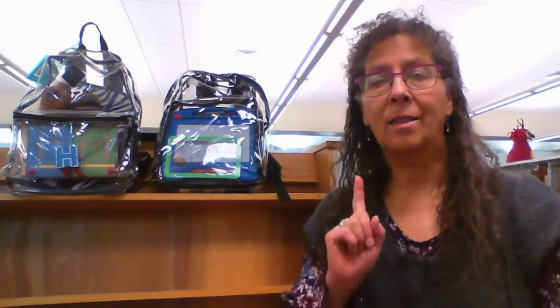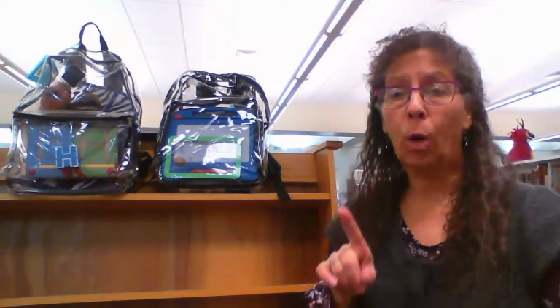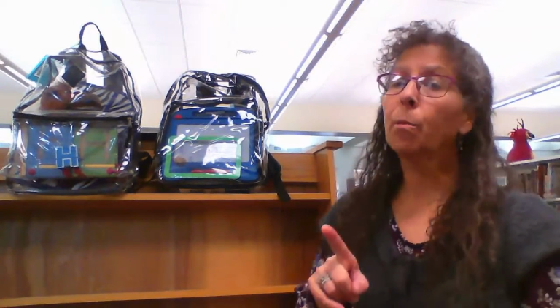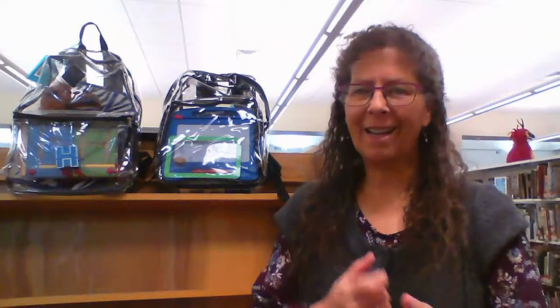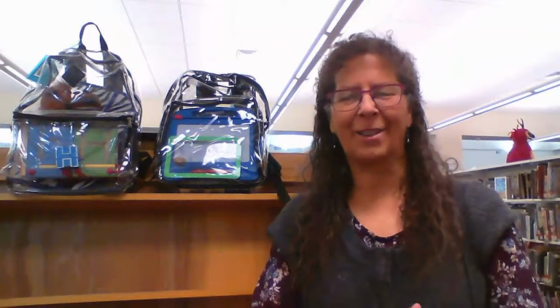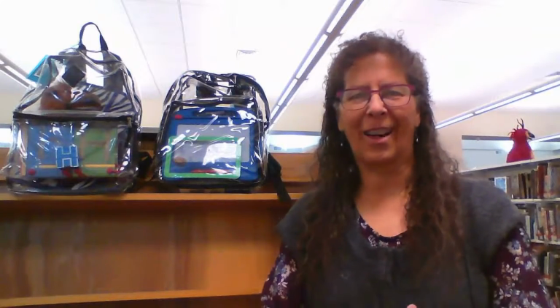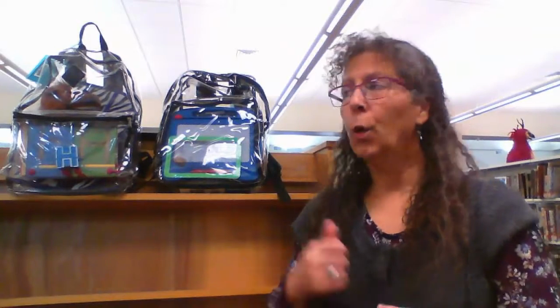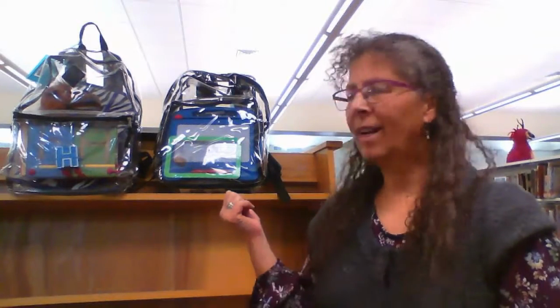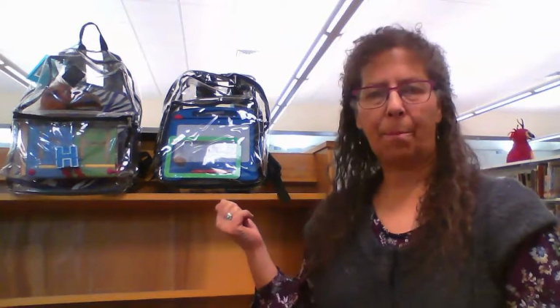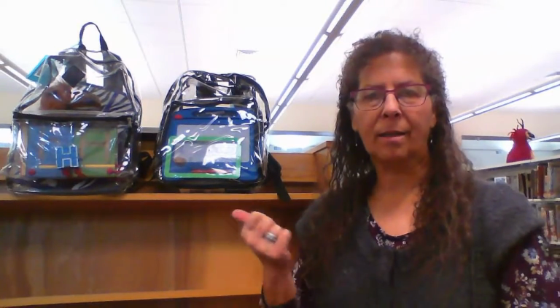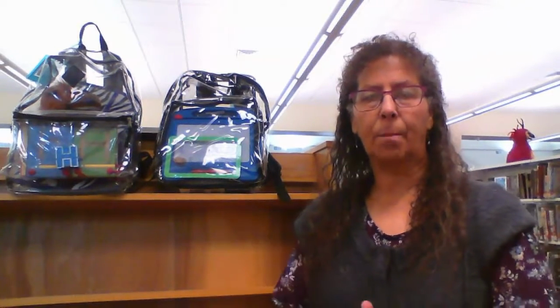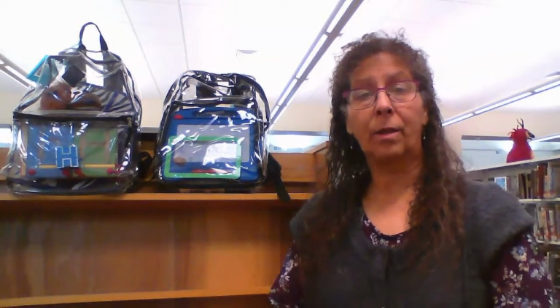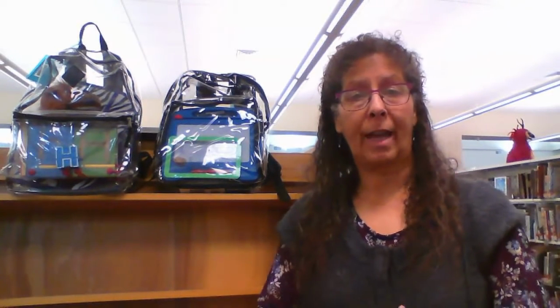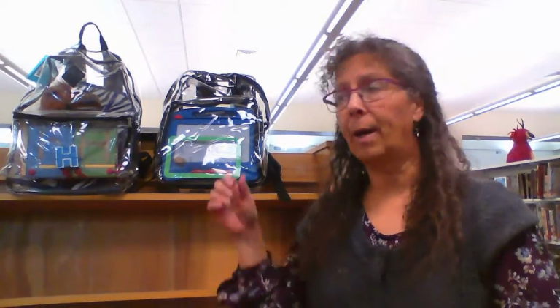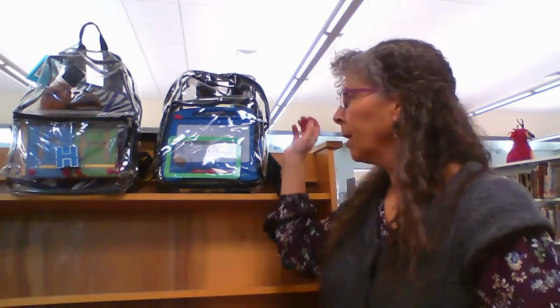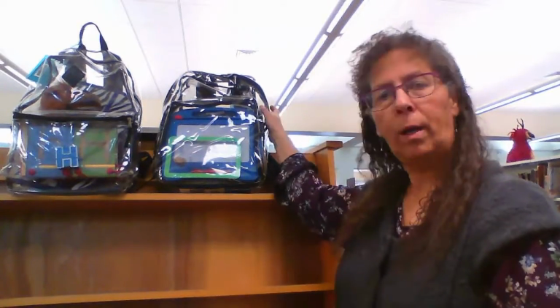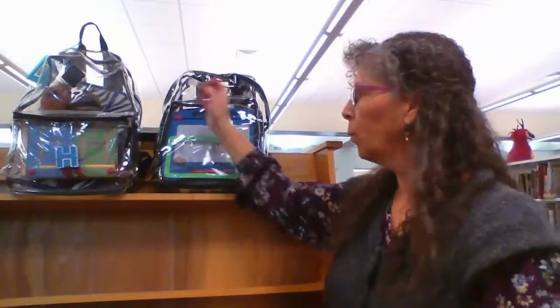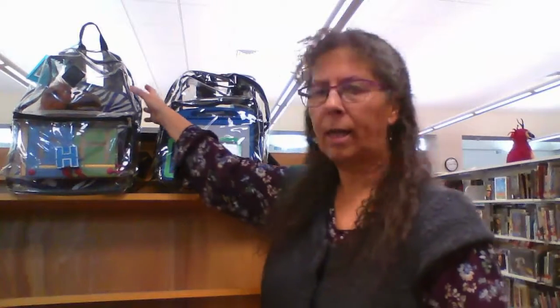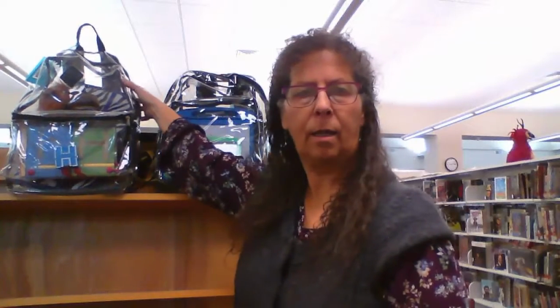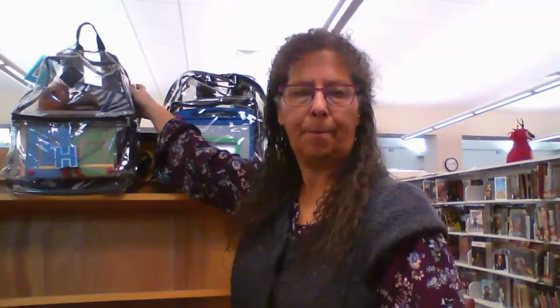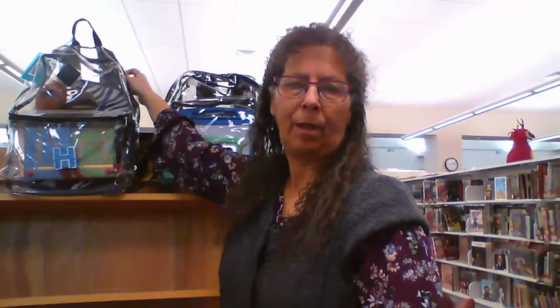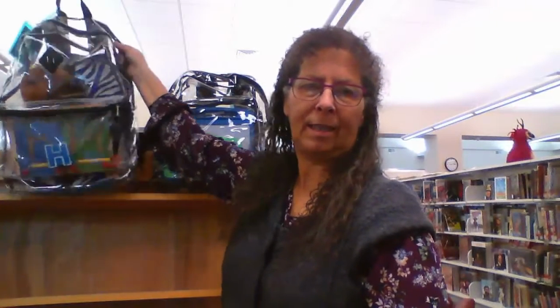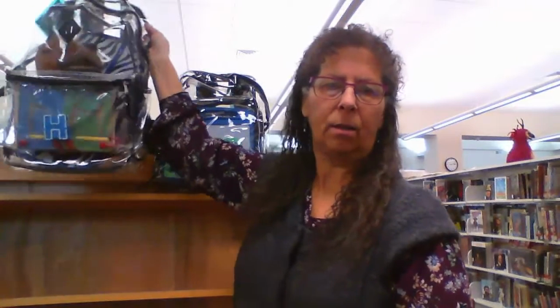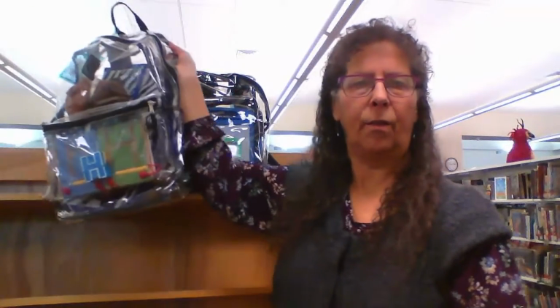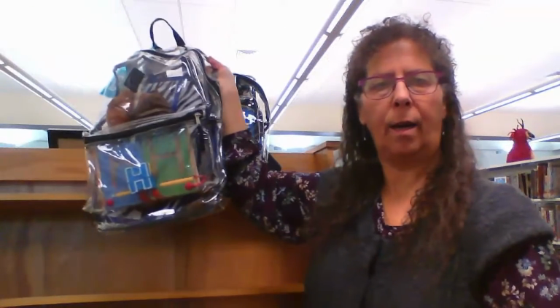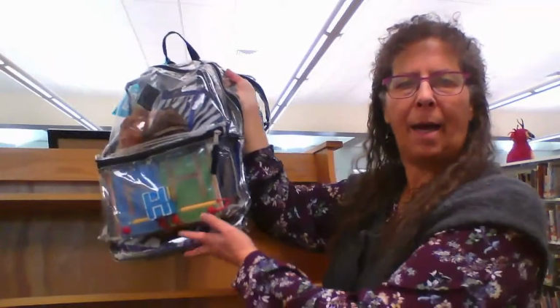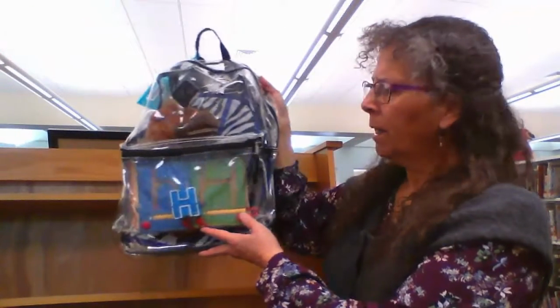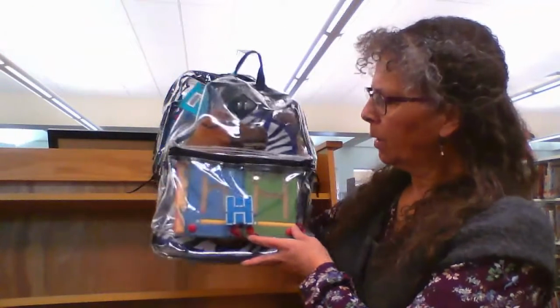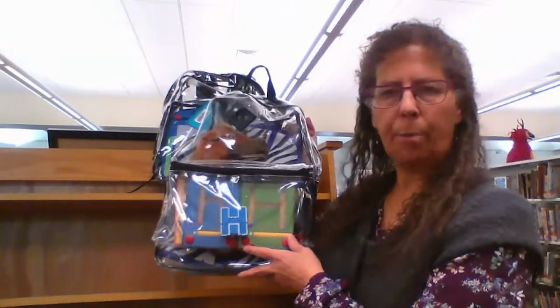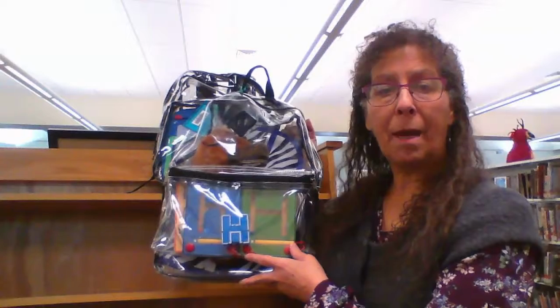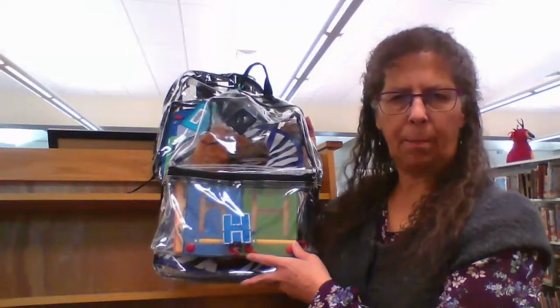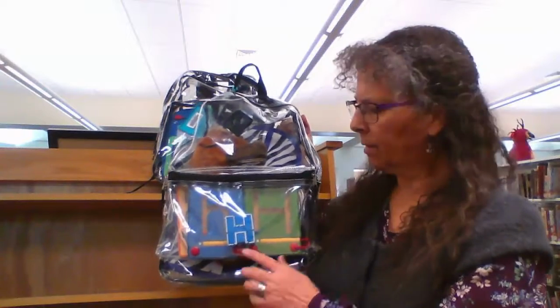As just one small aspect of that grant, we created backpacks around letters of the alphabet. One year we created this style of backpack in which we put many manipulatives.